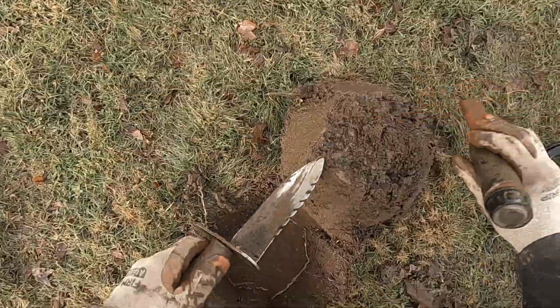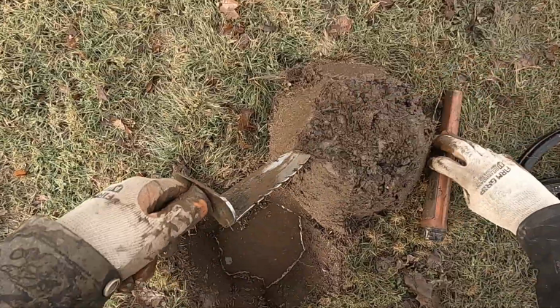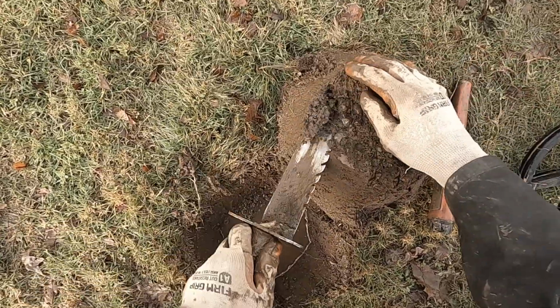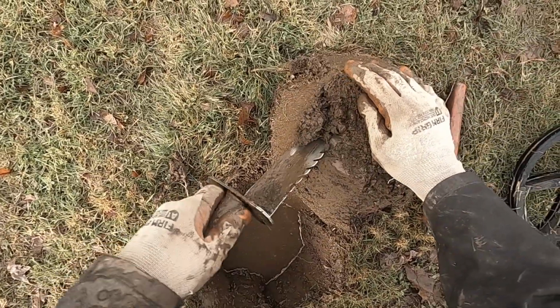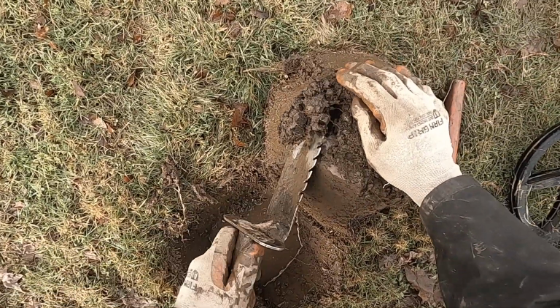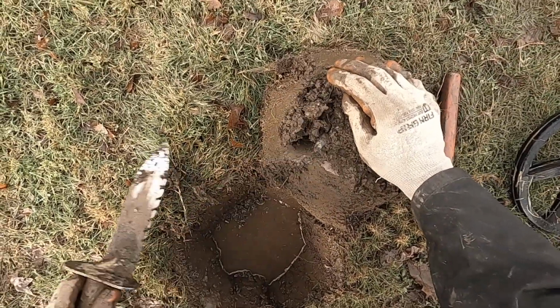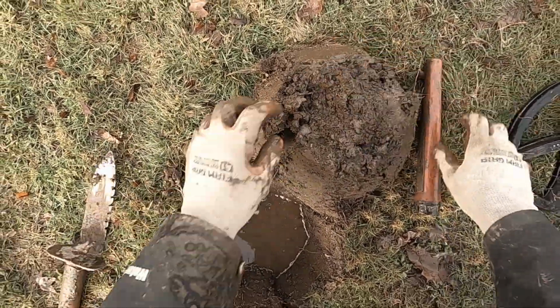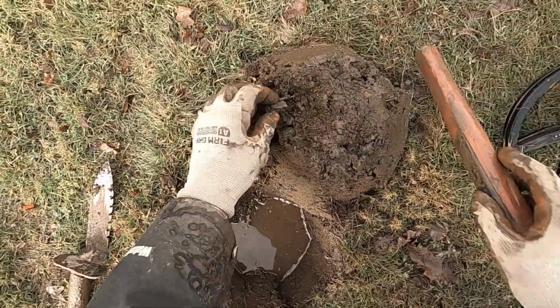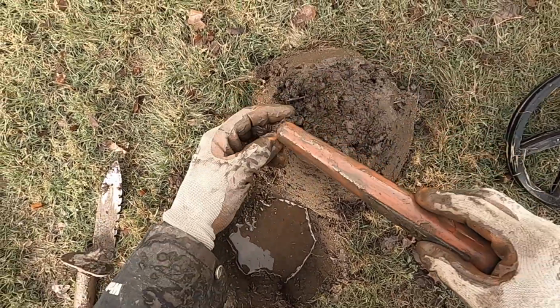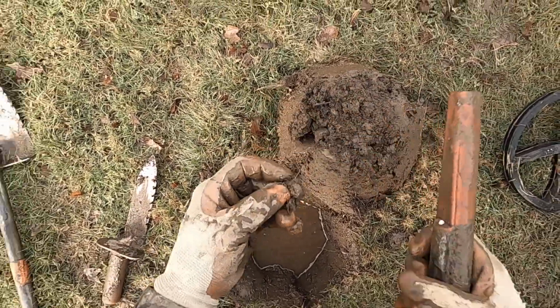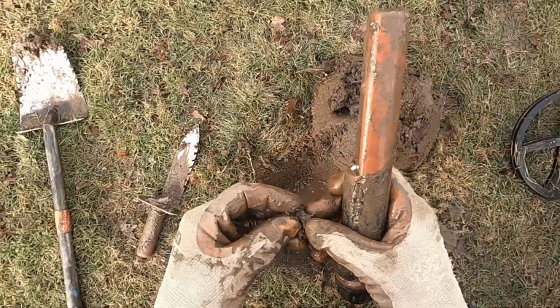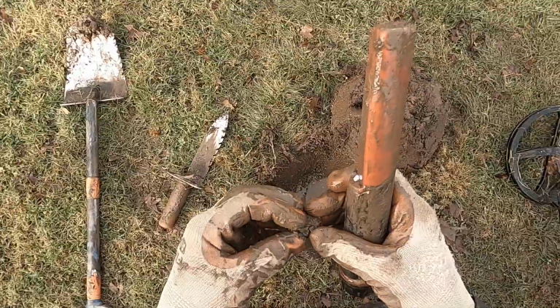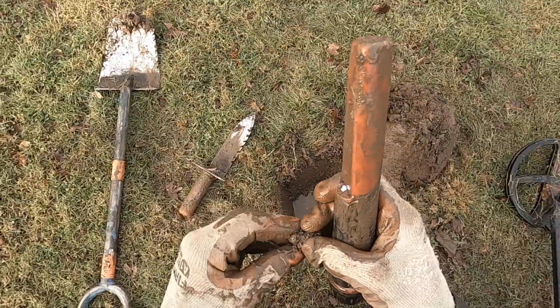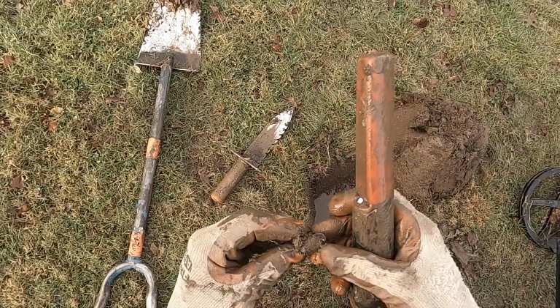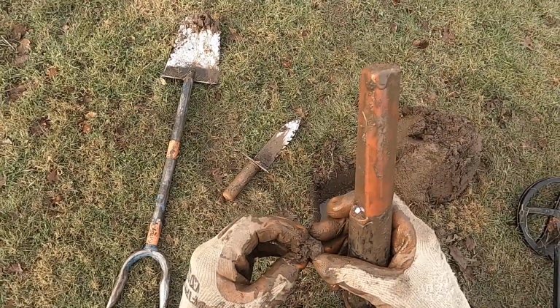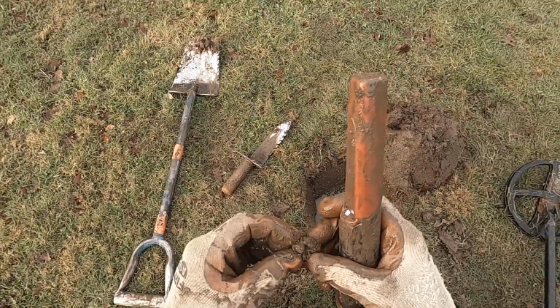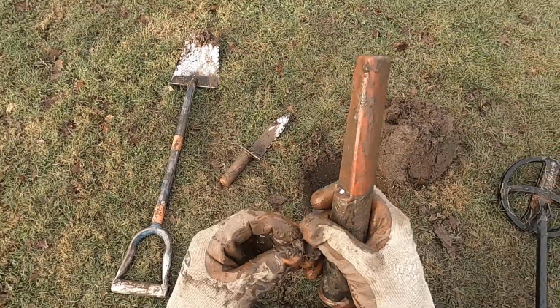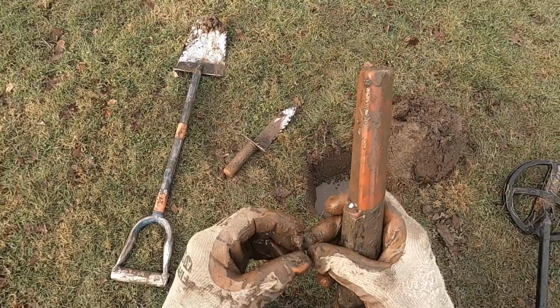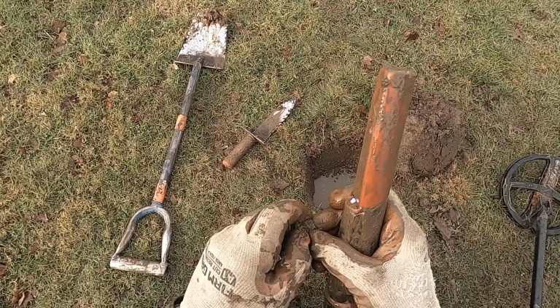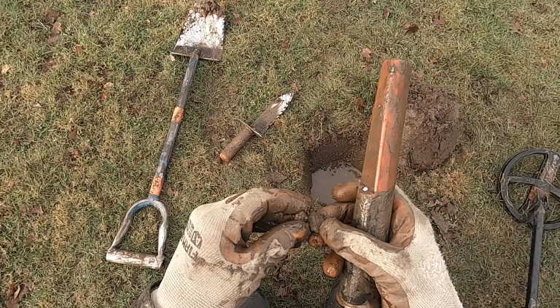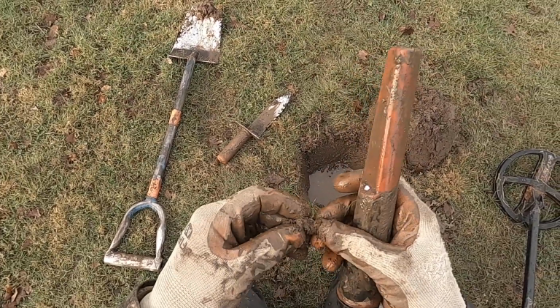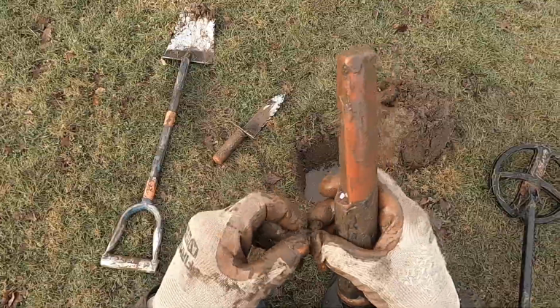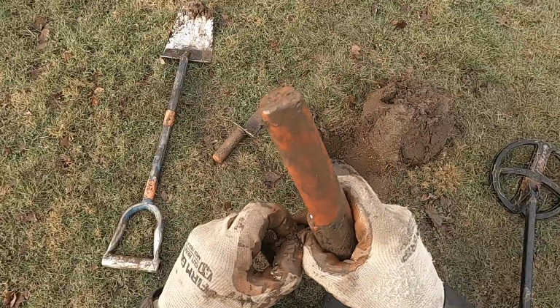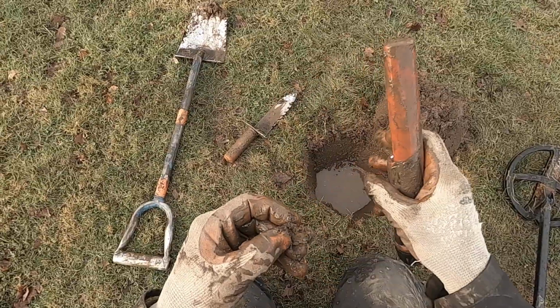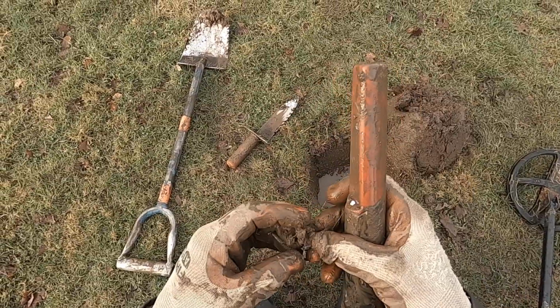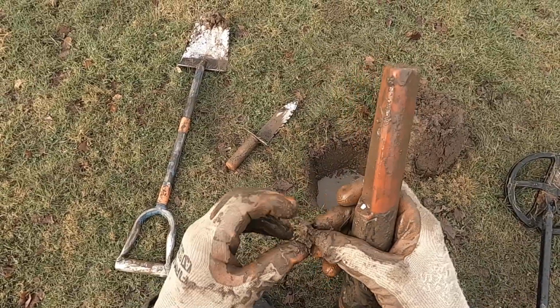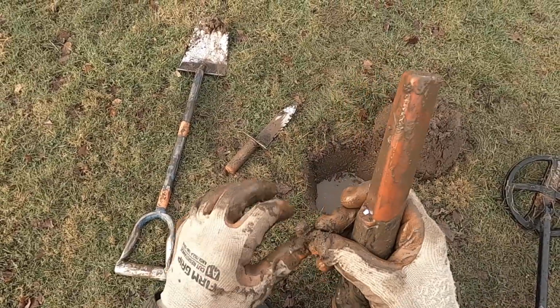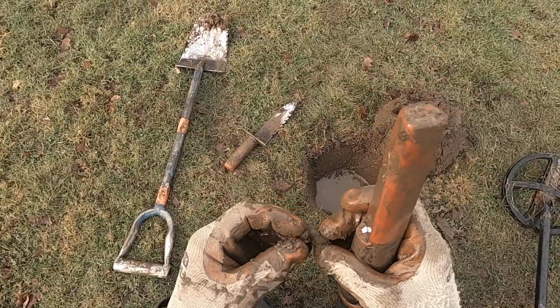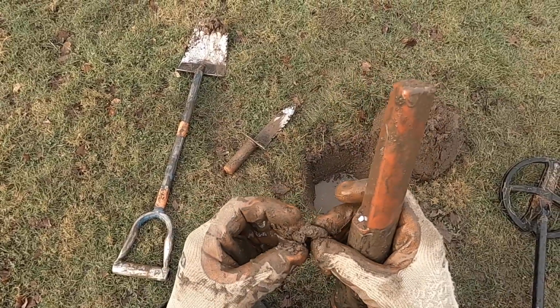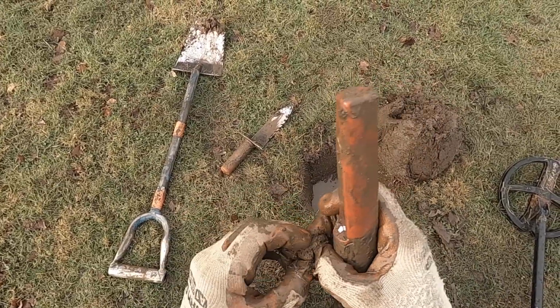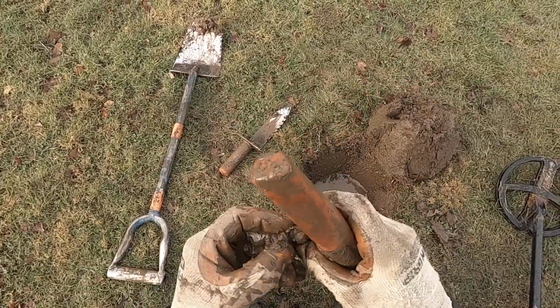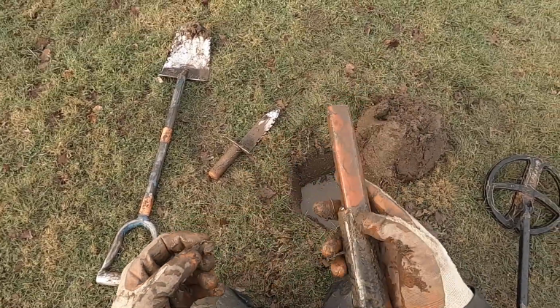Right up here. There is a nail. Some iron. It is an odd shaped piece of iron there. Or I think this is a nail bent all weird. Yeah, this is a nail all bent all weird.